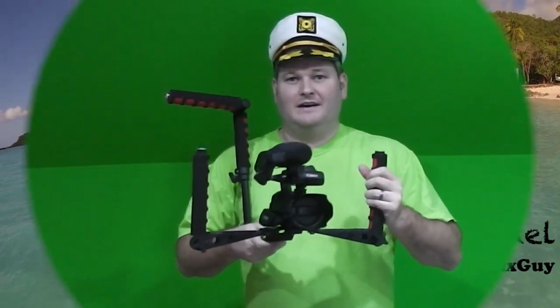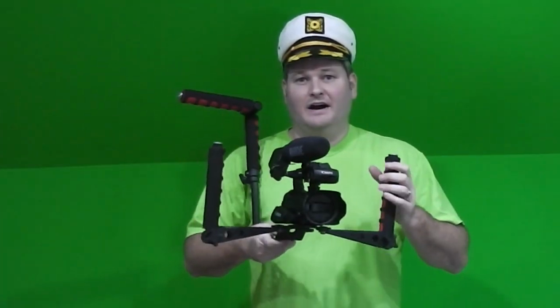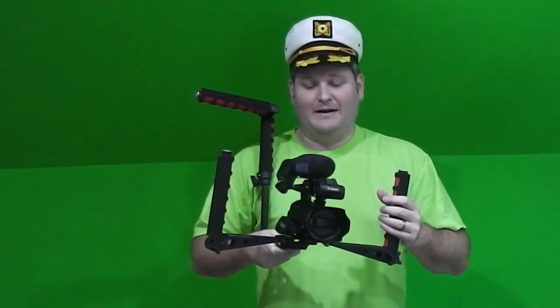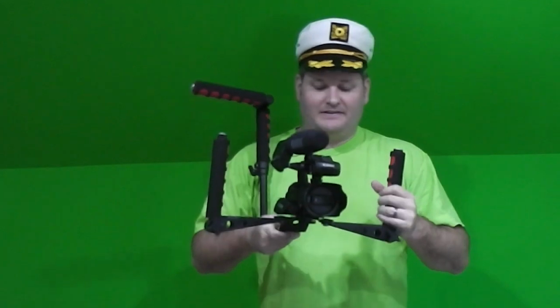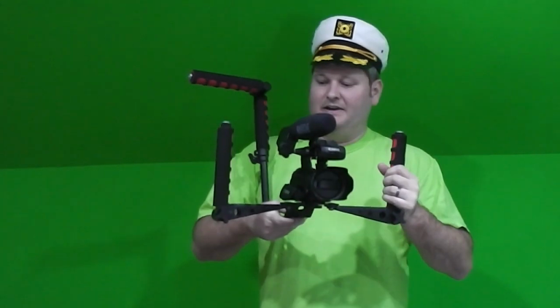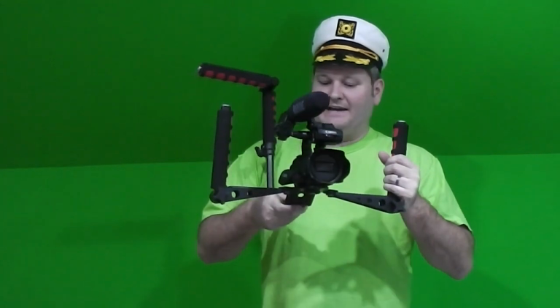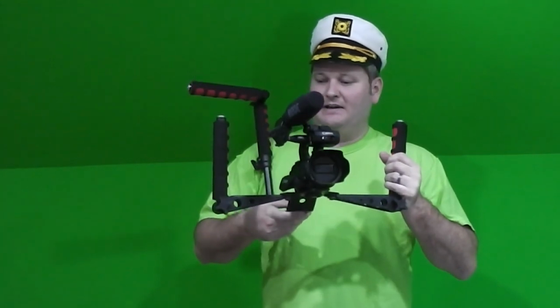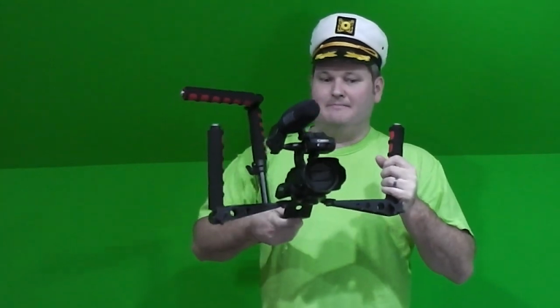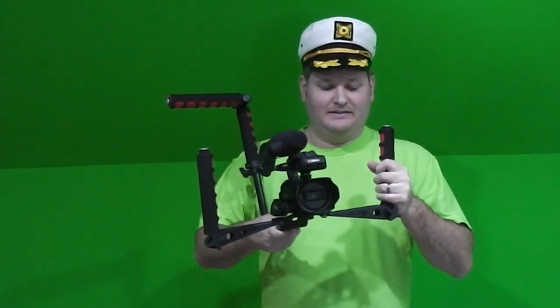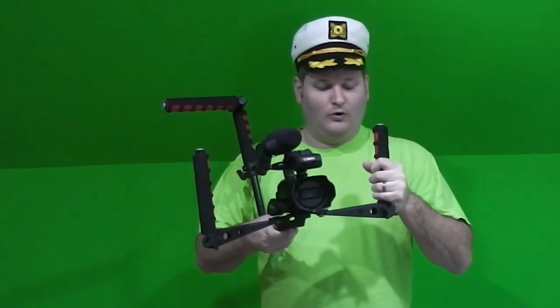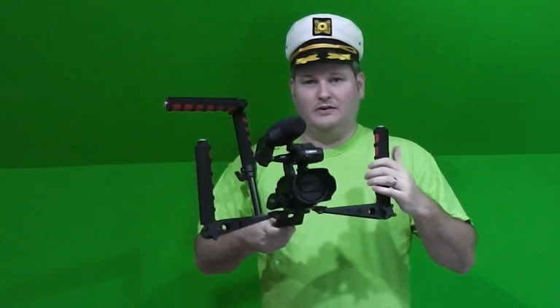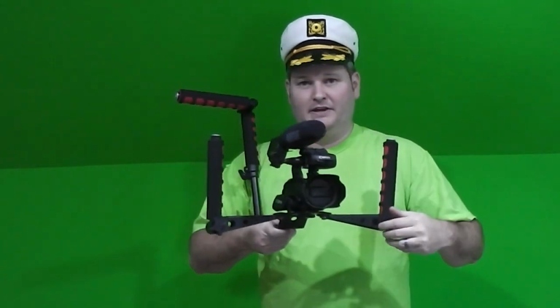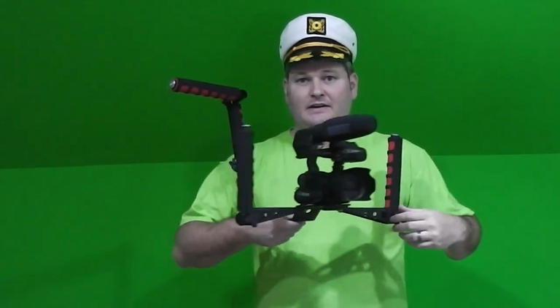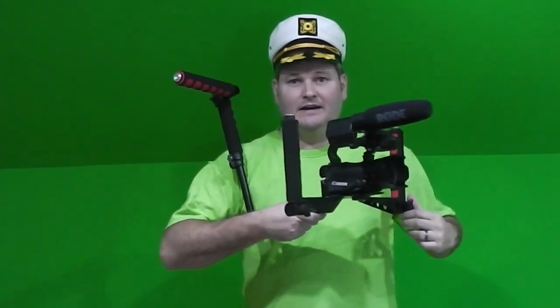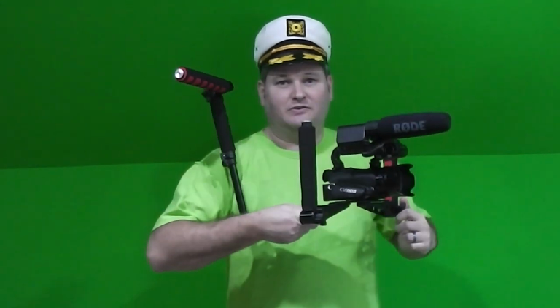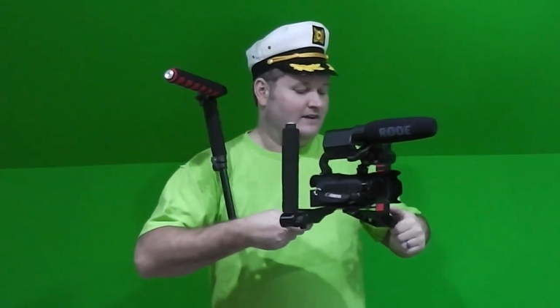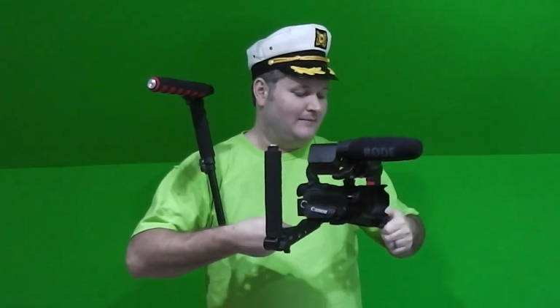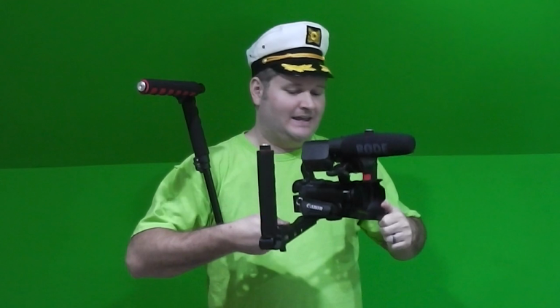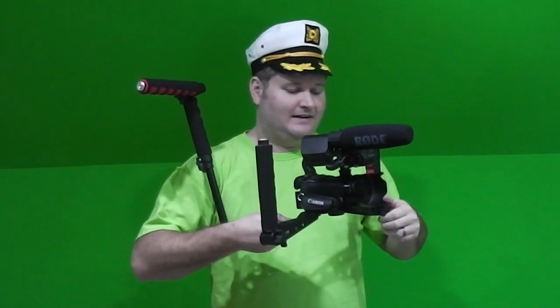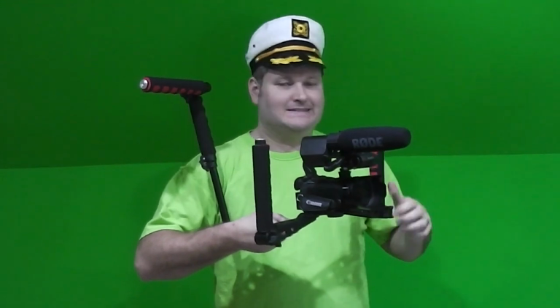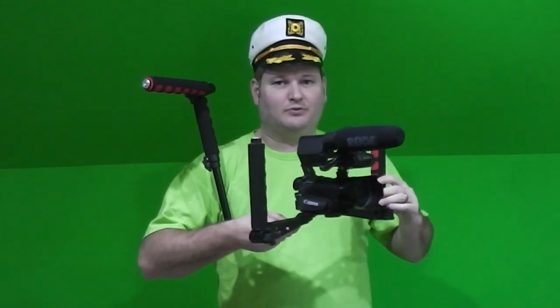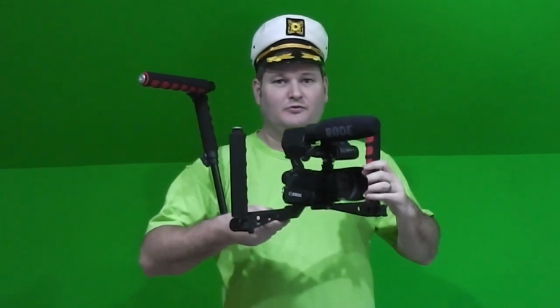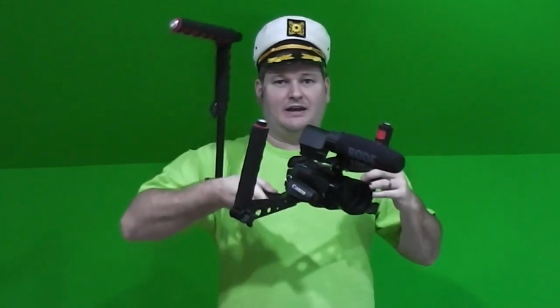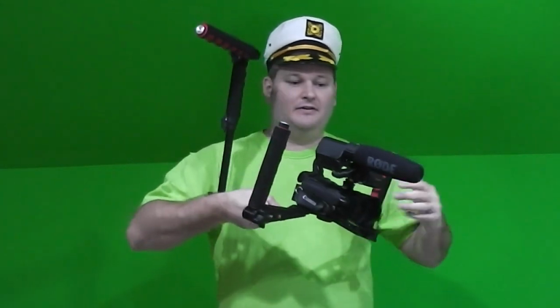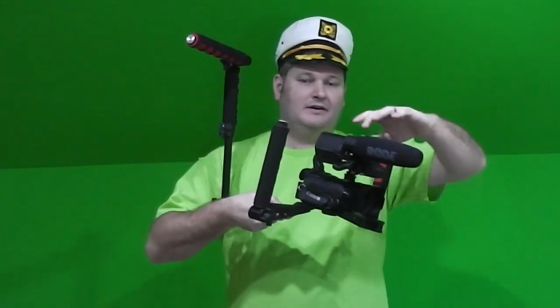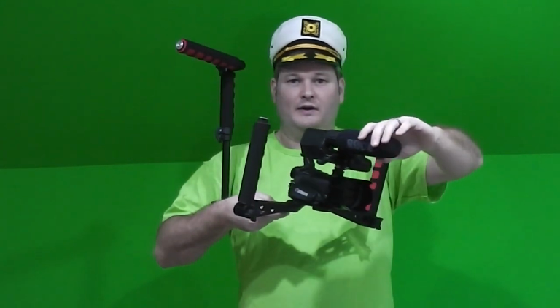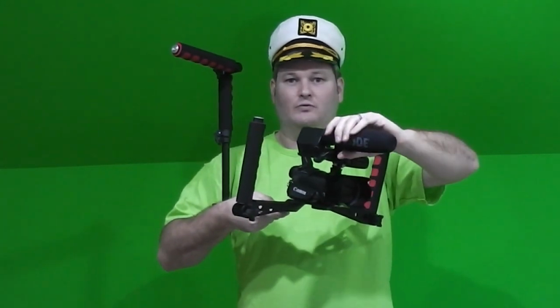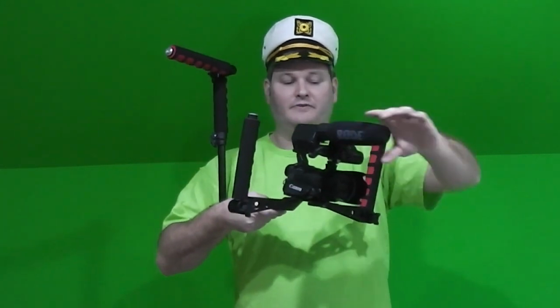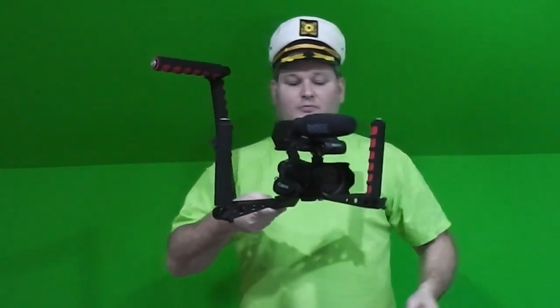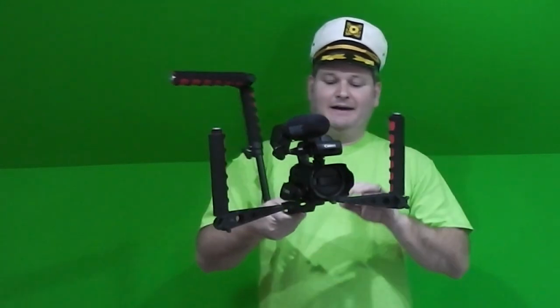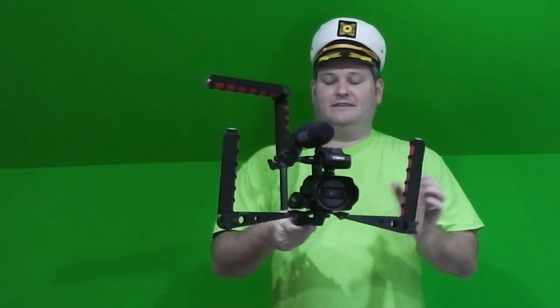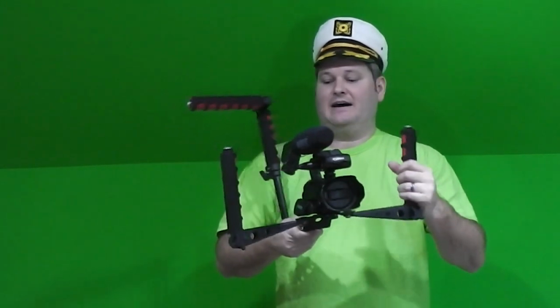Hi y'all, iRig Sky here back again with a Mantis folding rig. As you can see, I've got my Canon XA10 prosumer camera with a Rode video mic mounted to the top.